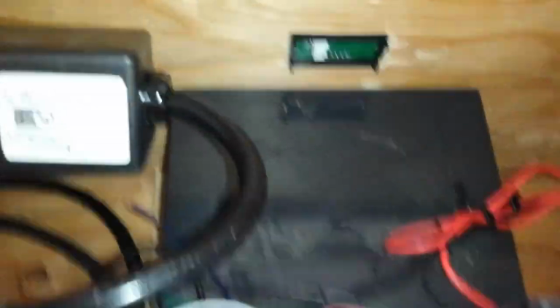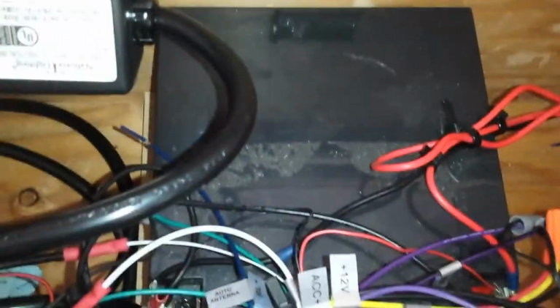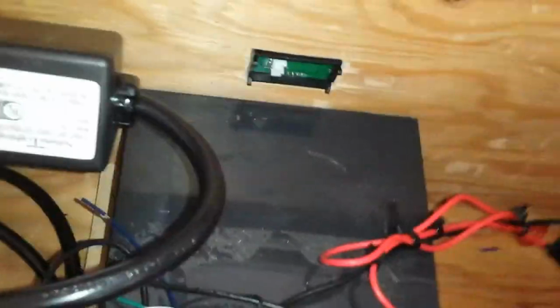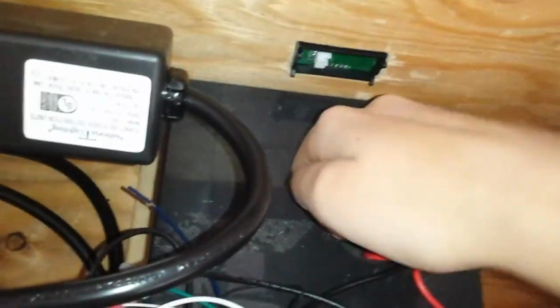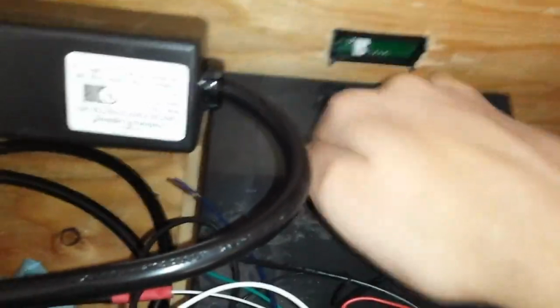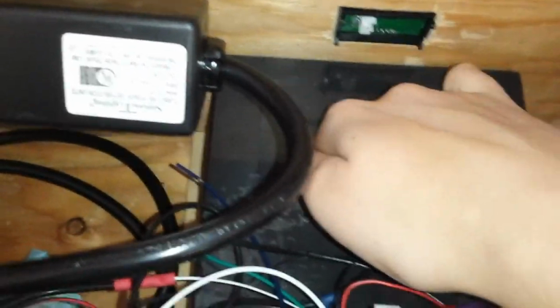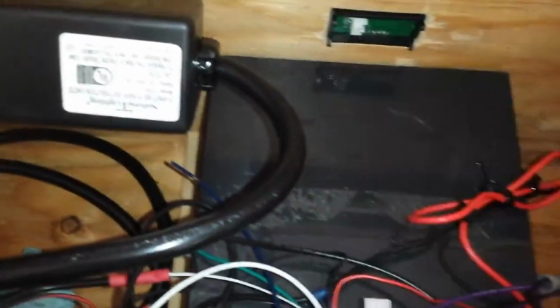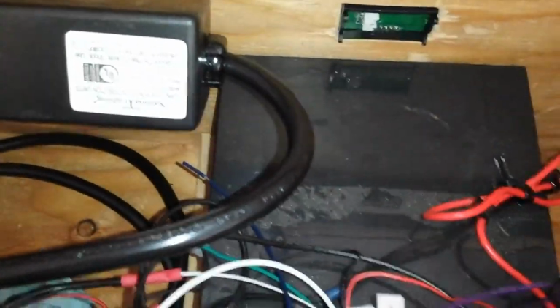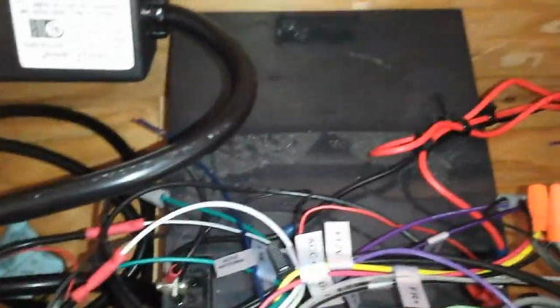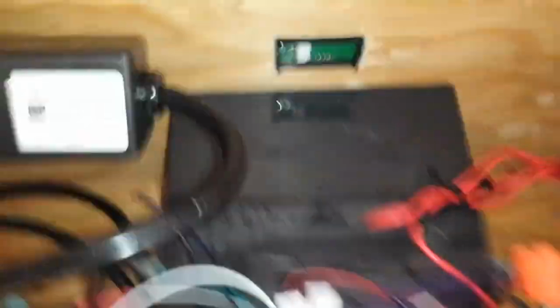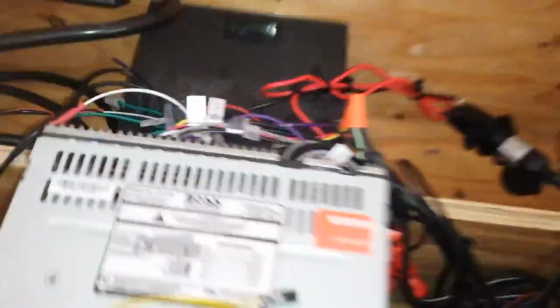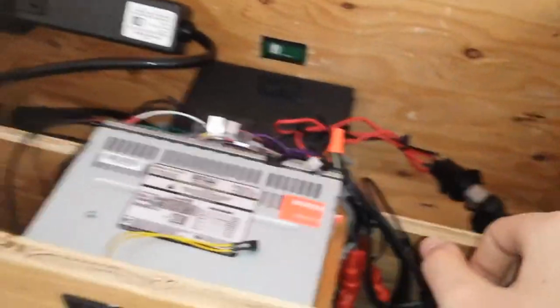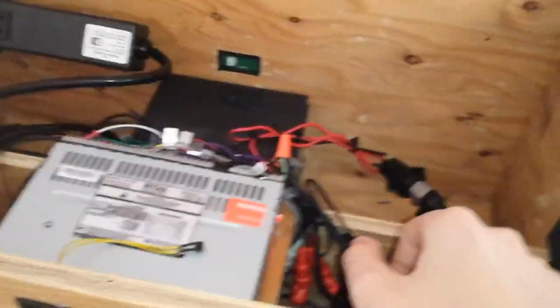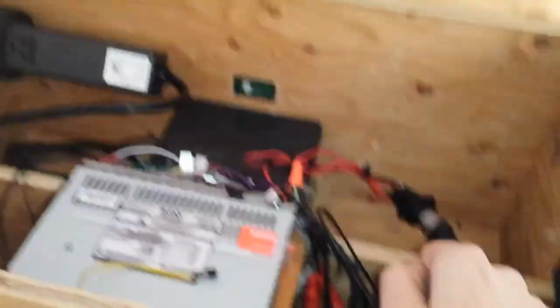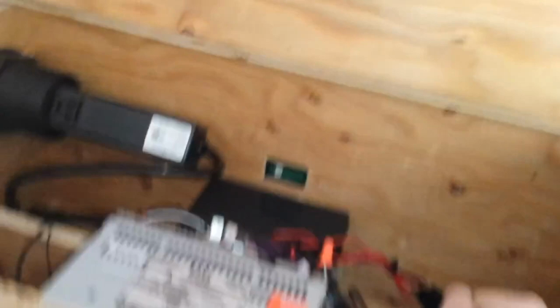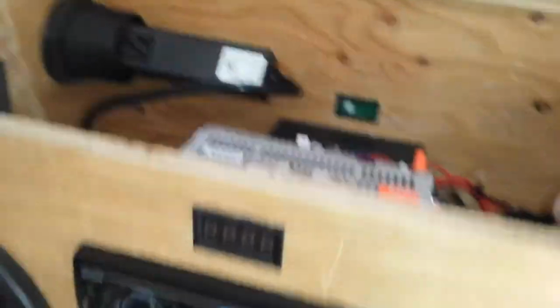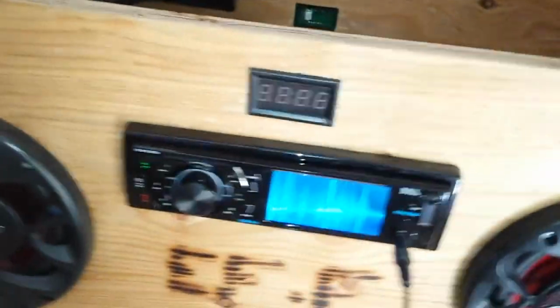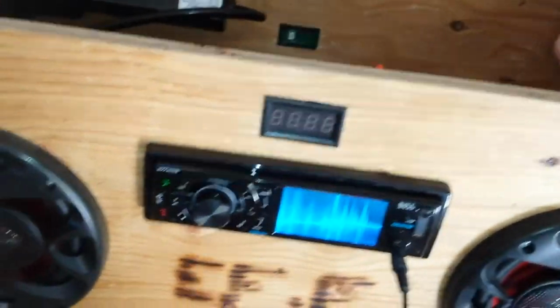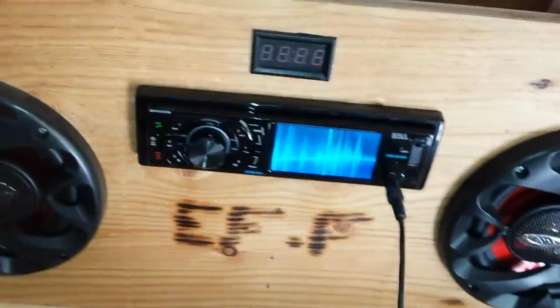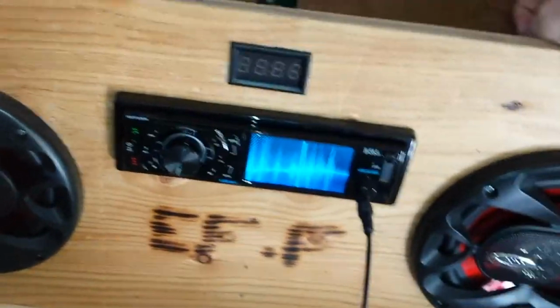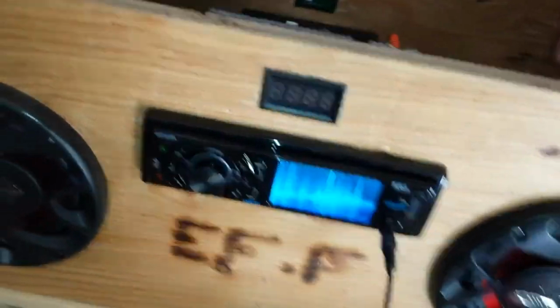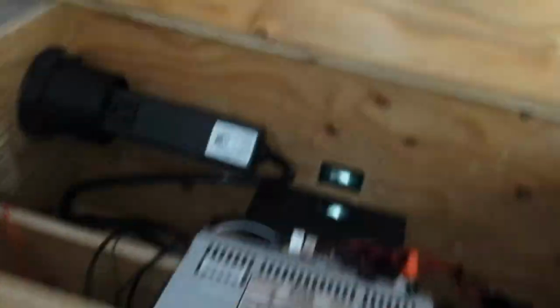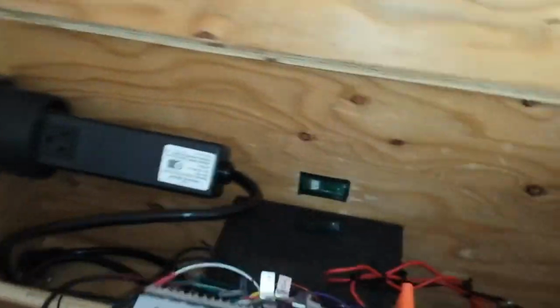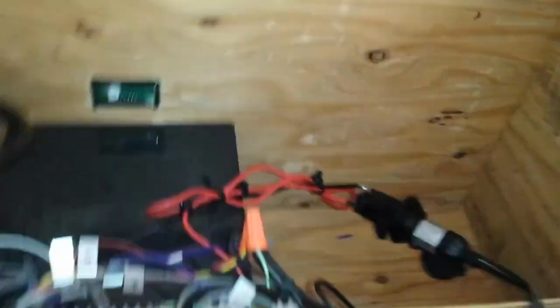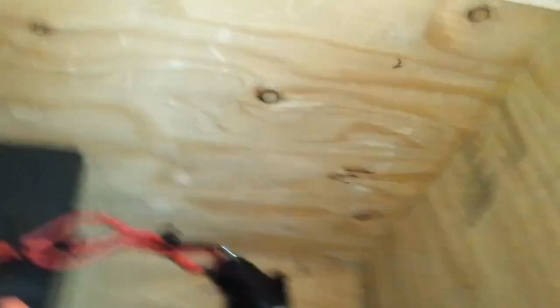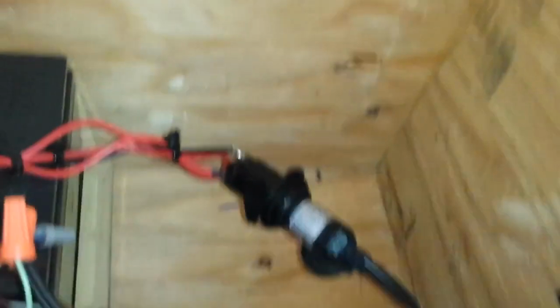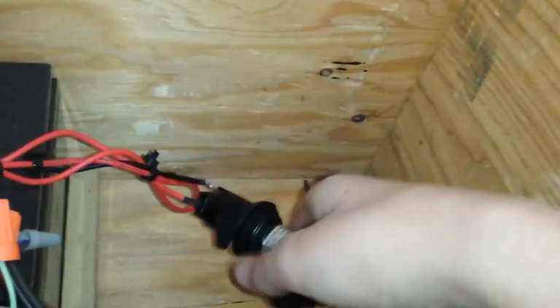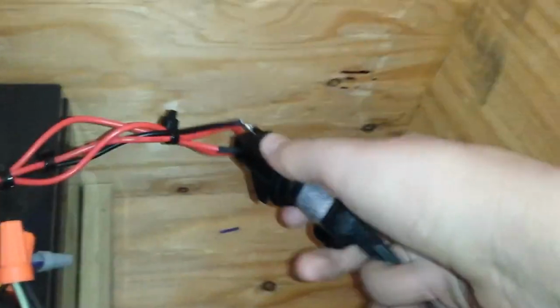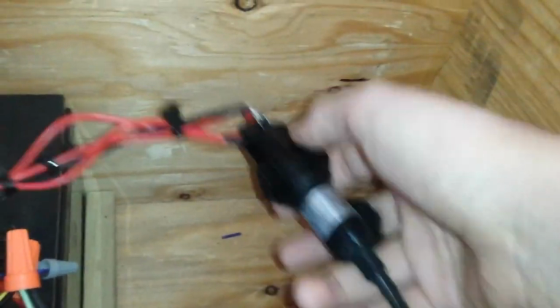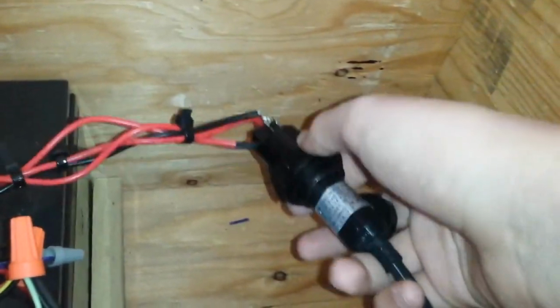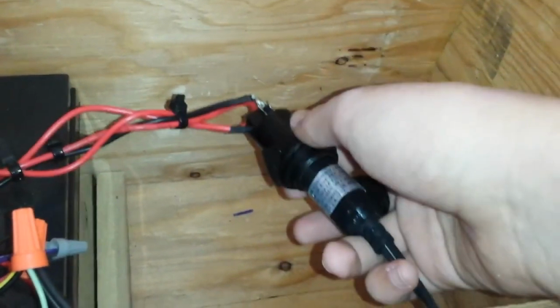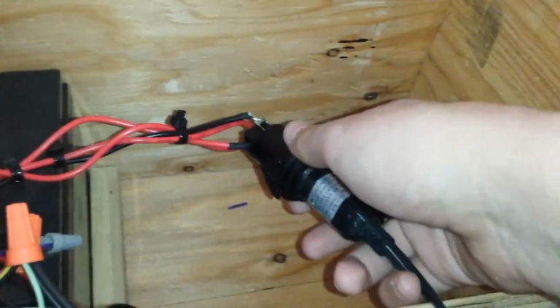I got my battery in there — this is a really beefy battery. My old unit I could run for three days straight on that battery; this will probably go for about two days because it uses a little more power. As far as I'm concerned, it's not using that much more power because I've only got a three amp fuse on here.